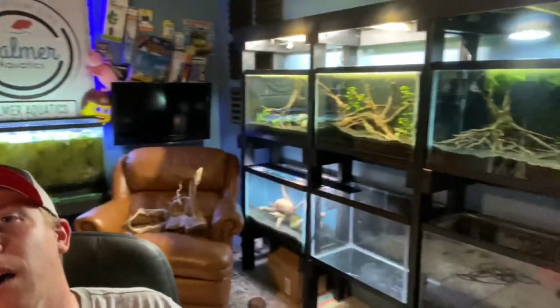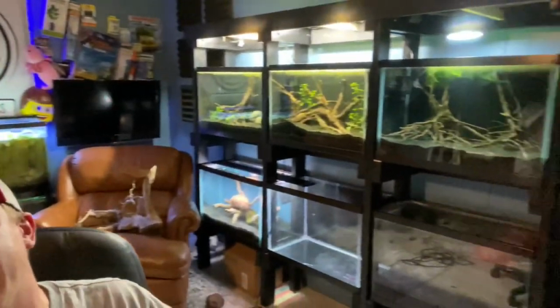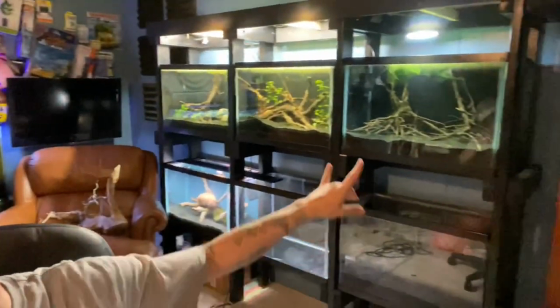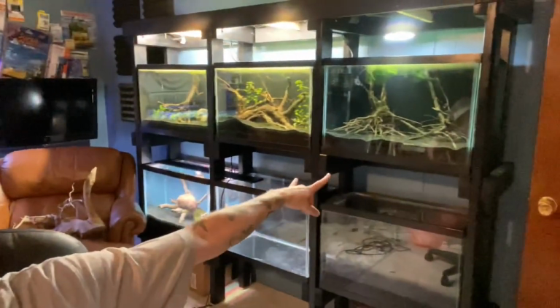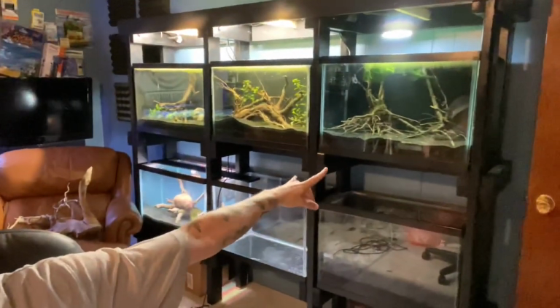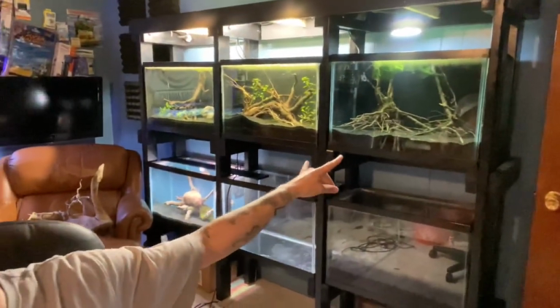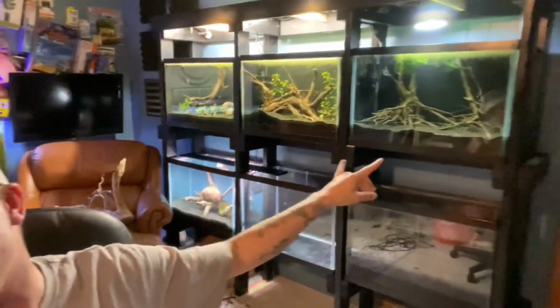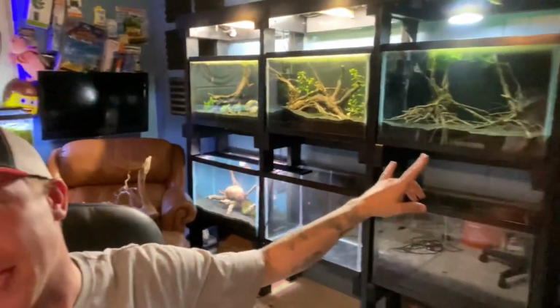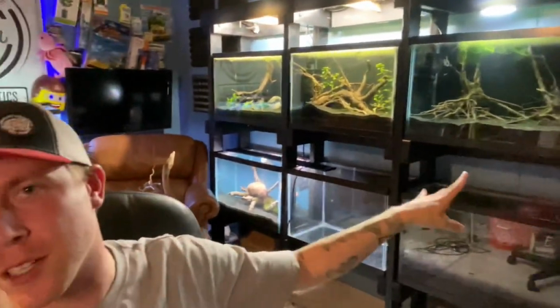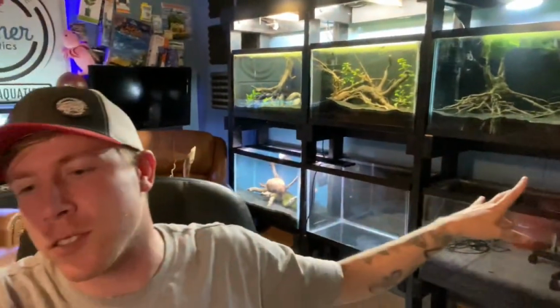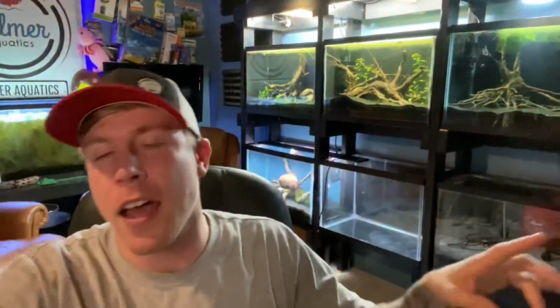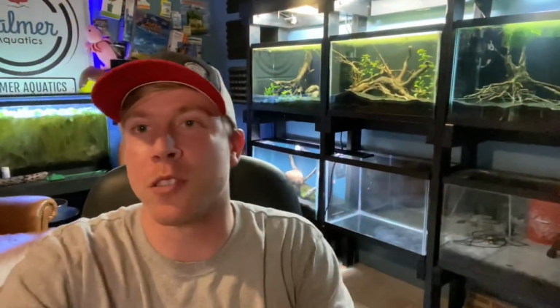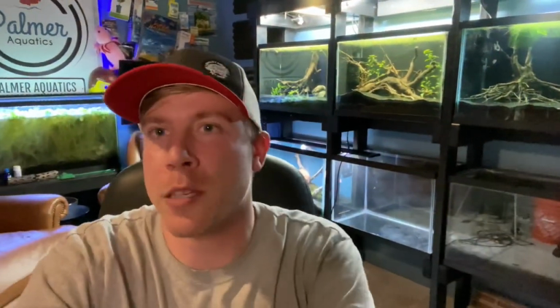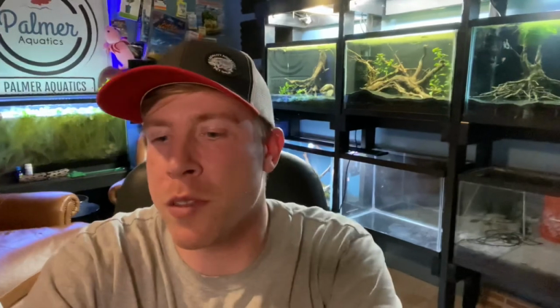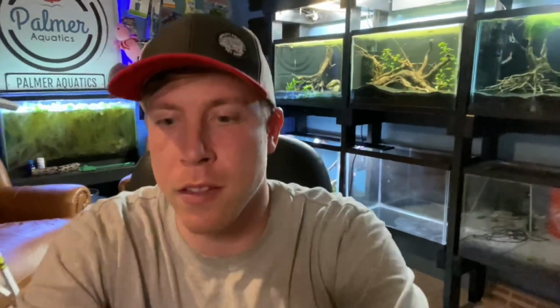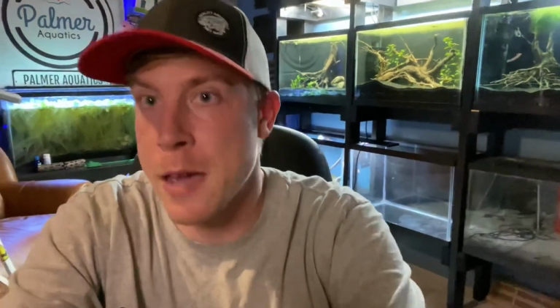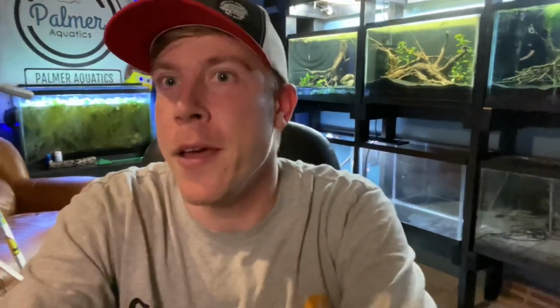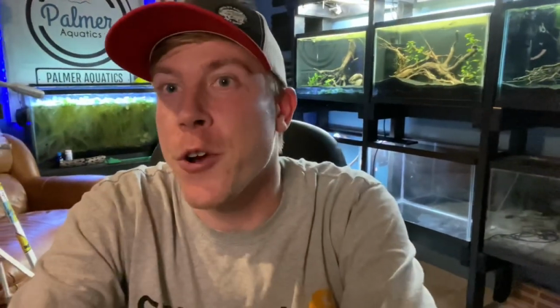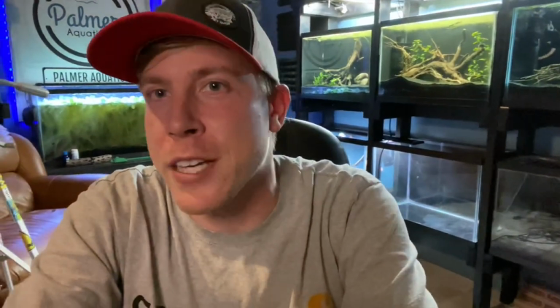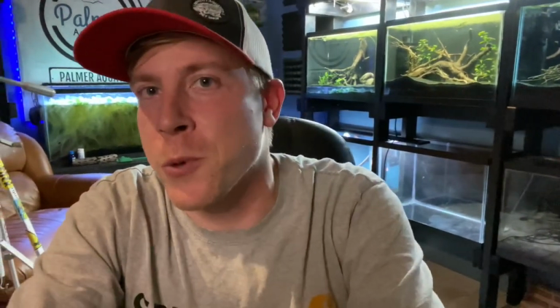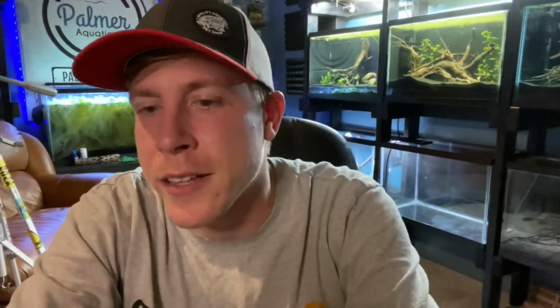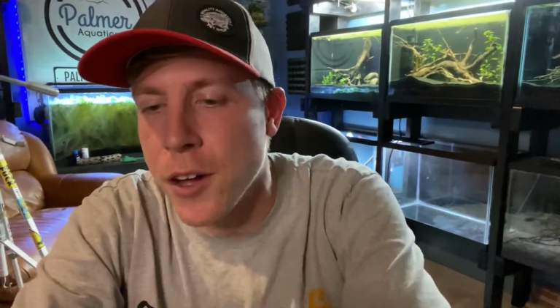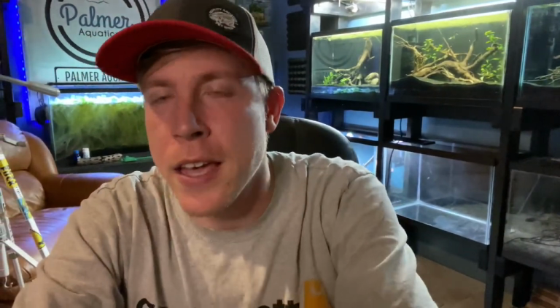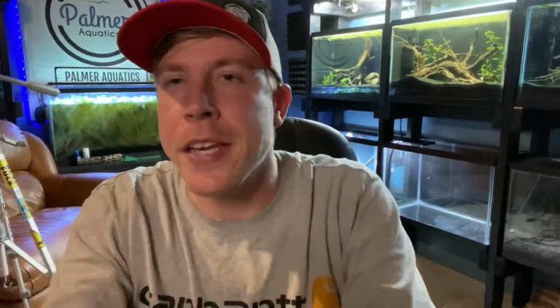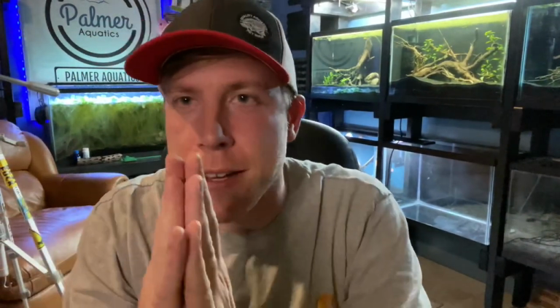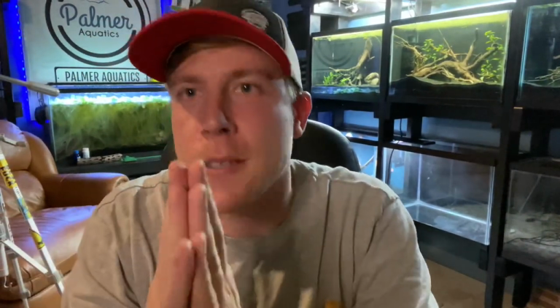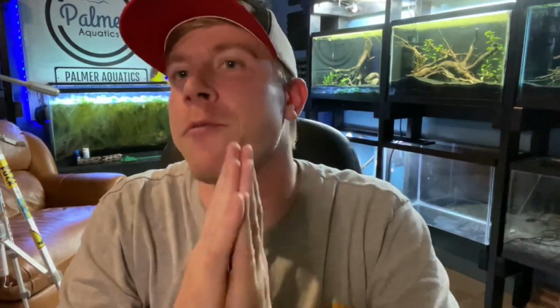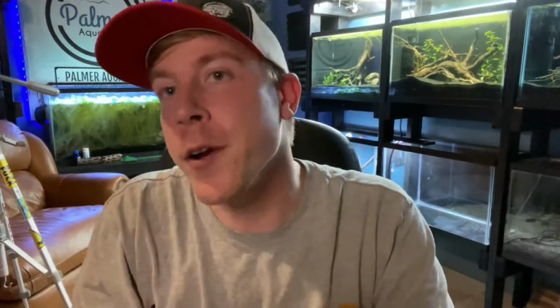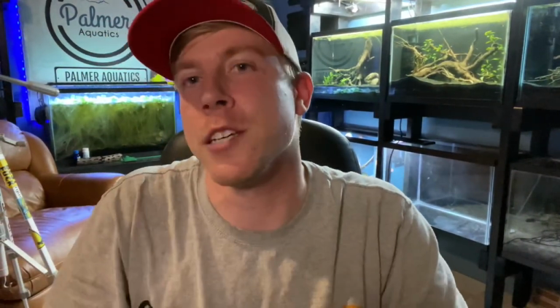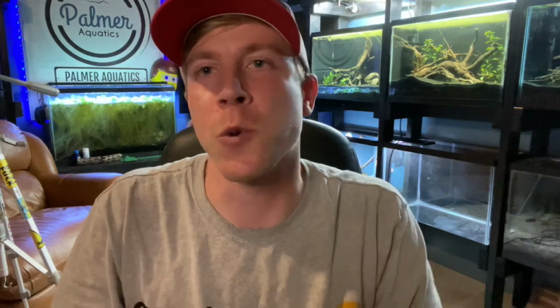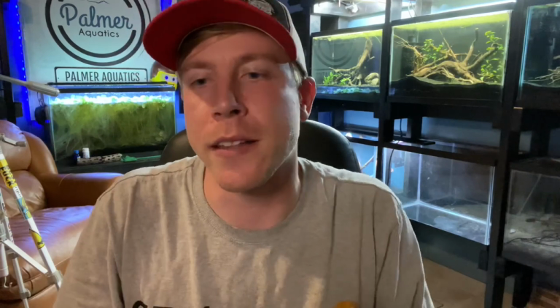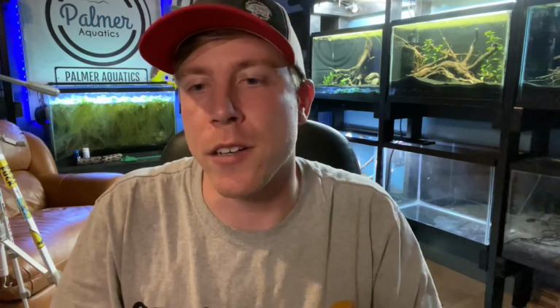I just built this rack. This is six 20-gallon talls. I know some of you guys must be thinking, hey man, you're obsessed with 20-gallon talls. And yes, I am very obsessed with 20-gallon talls.